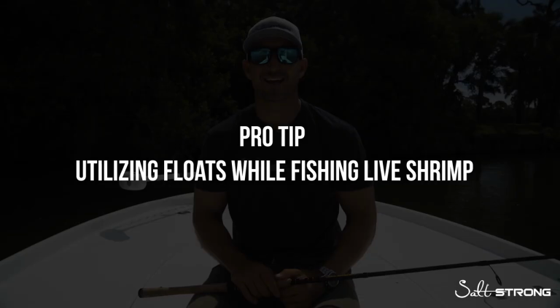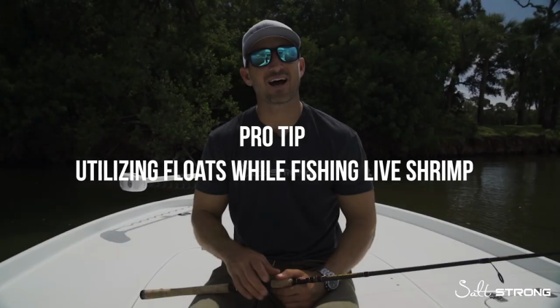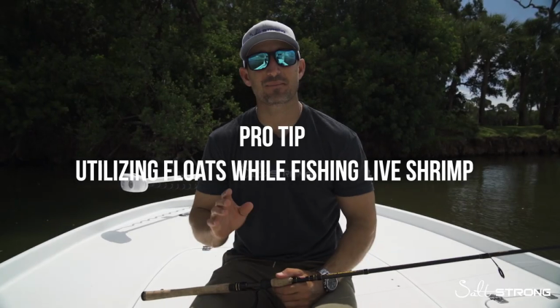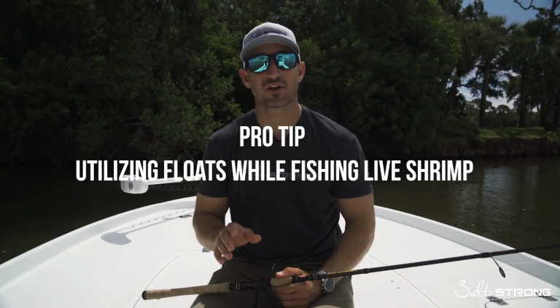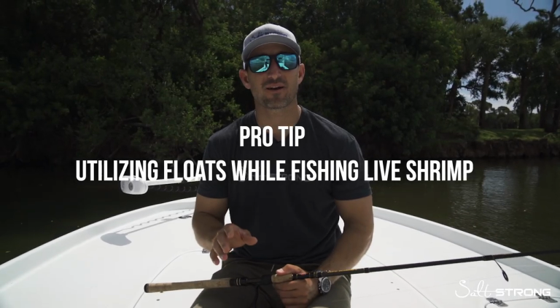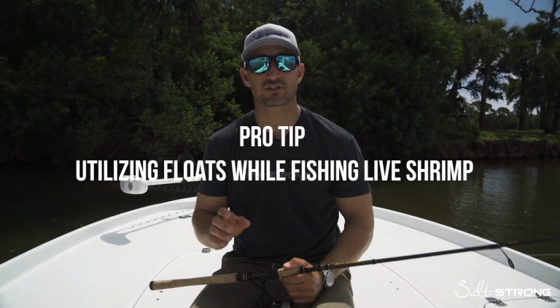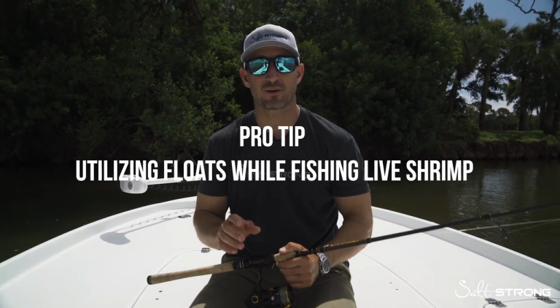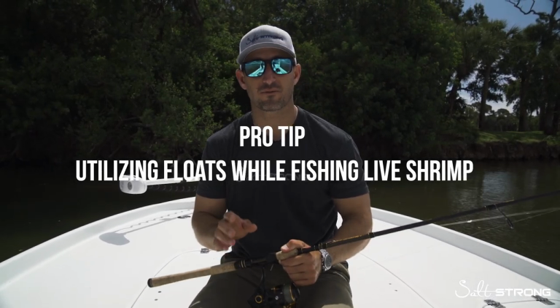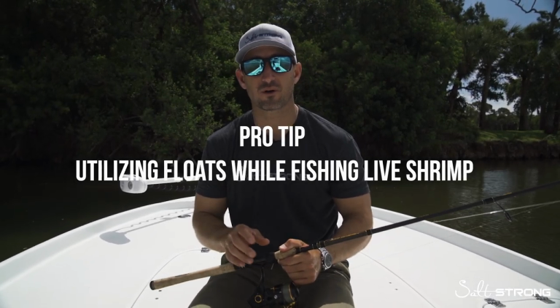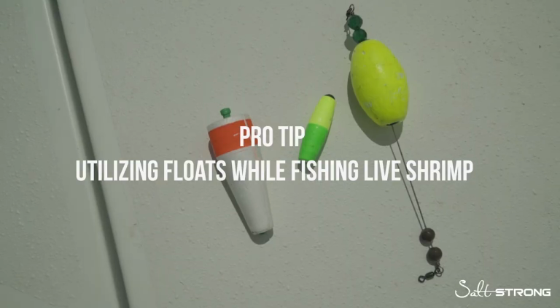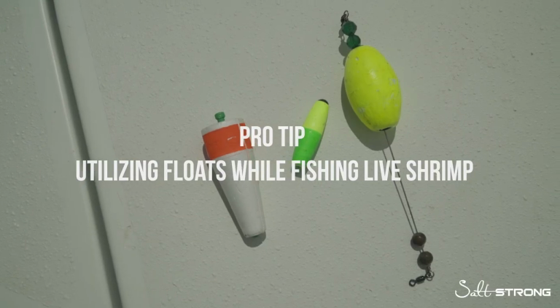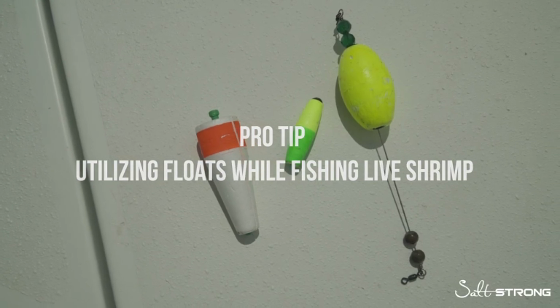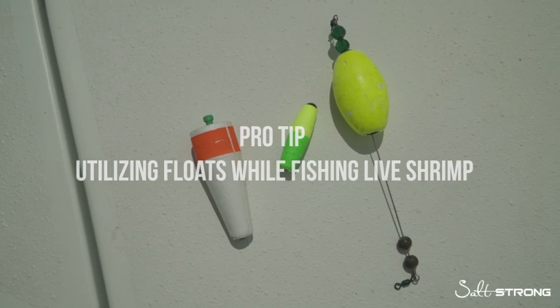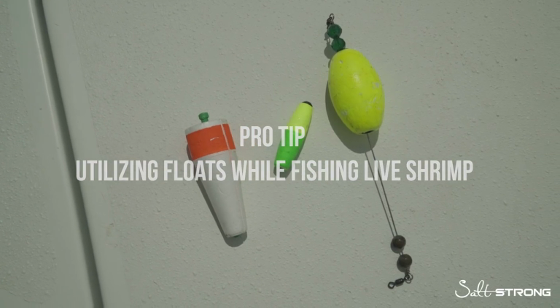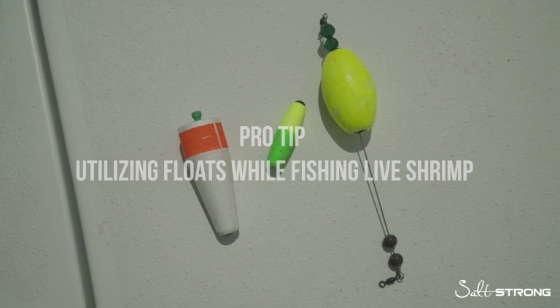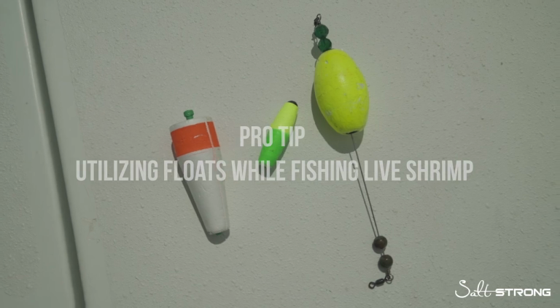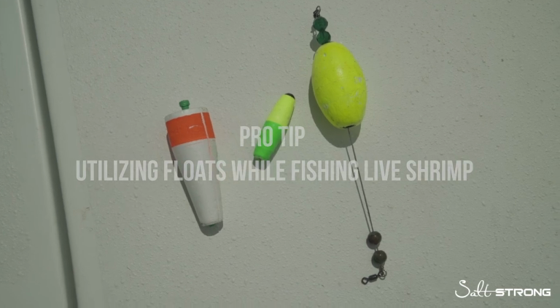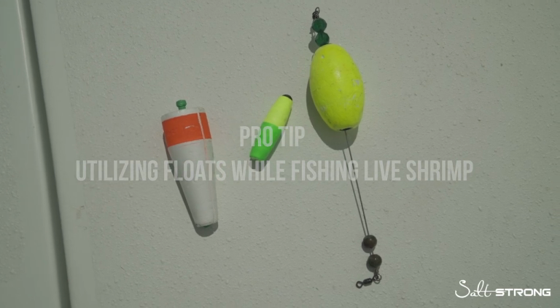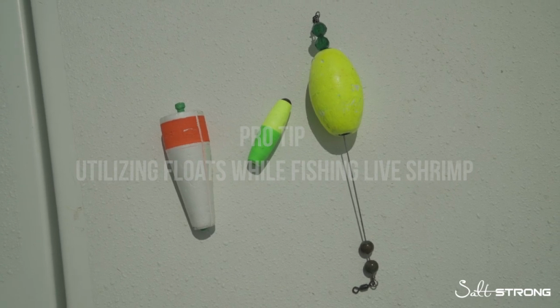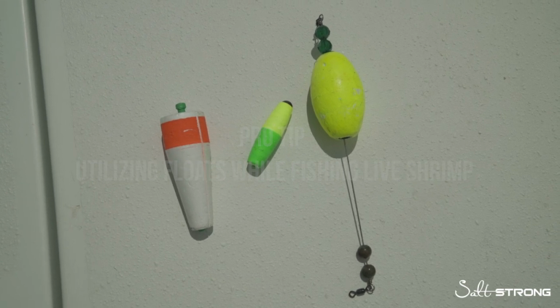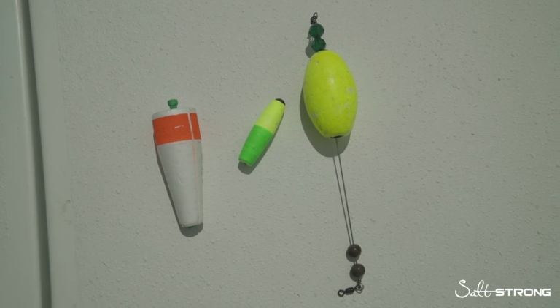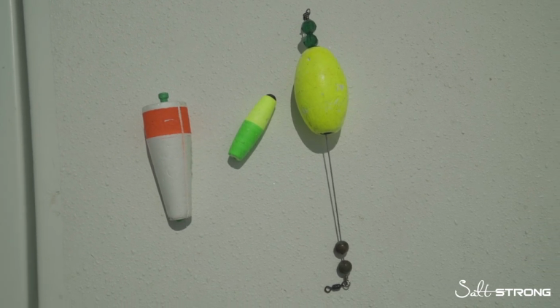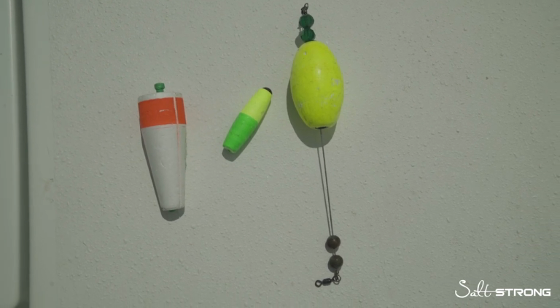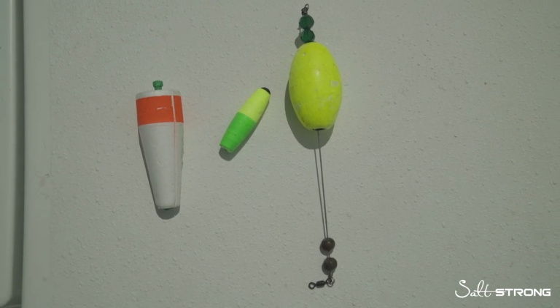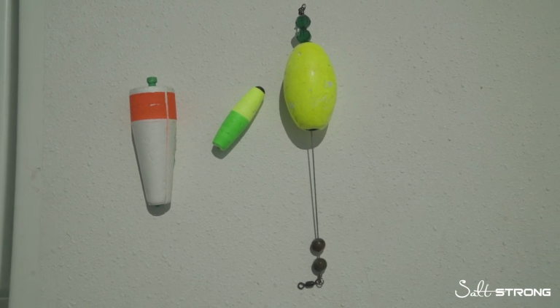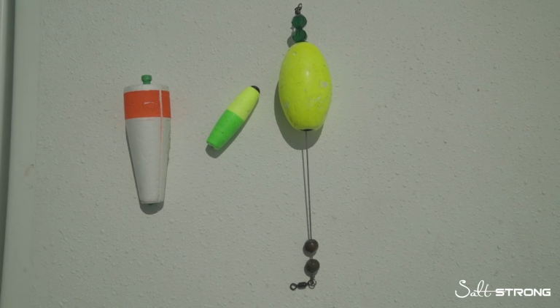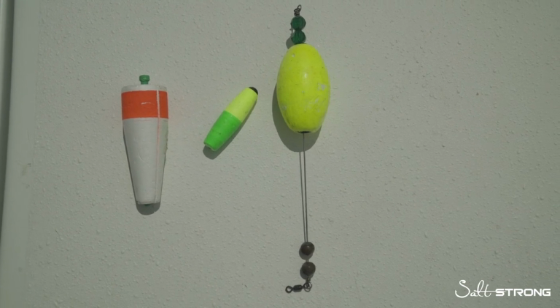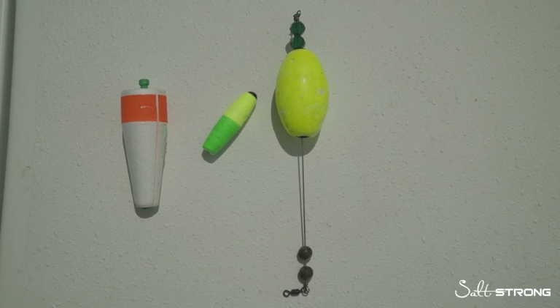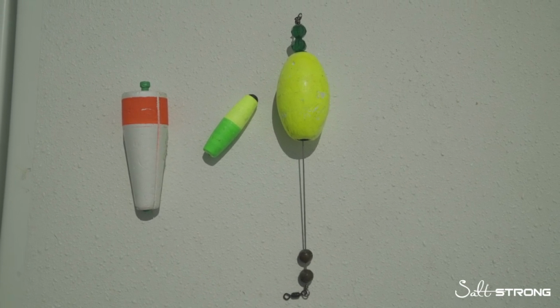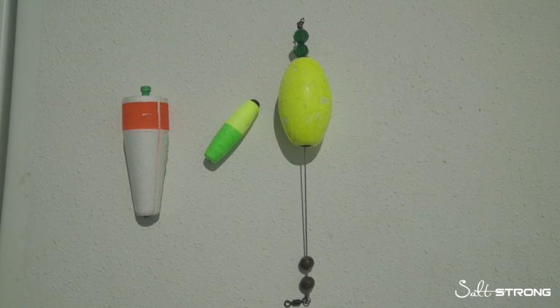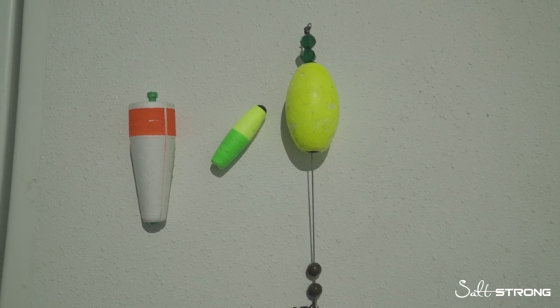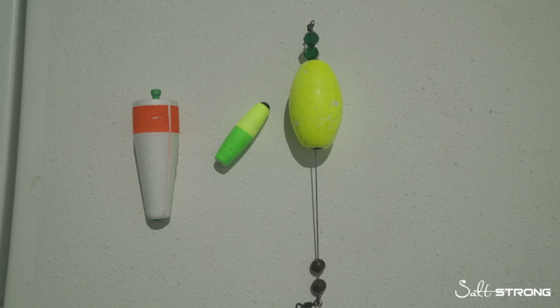Hey guys, let me show you how to fish a shrimp with a float. Whether you're using a popping cork, a clacking cork, or just a float, there are a couple things that you need to know to effectively fish these live shrimp.